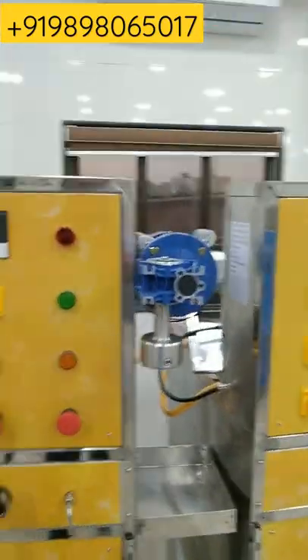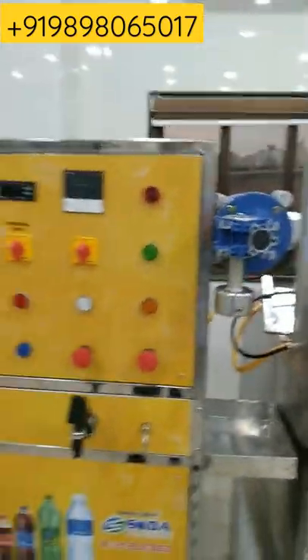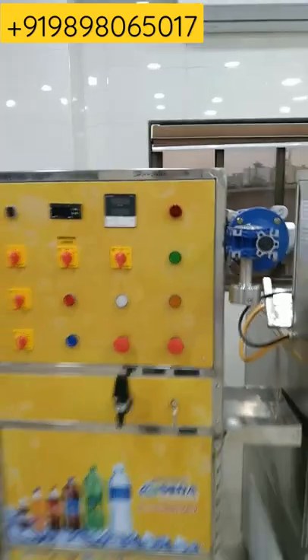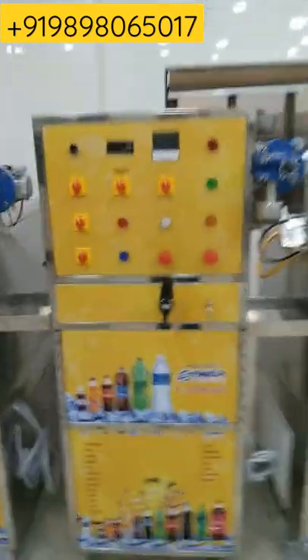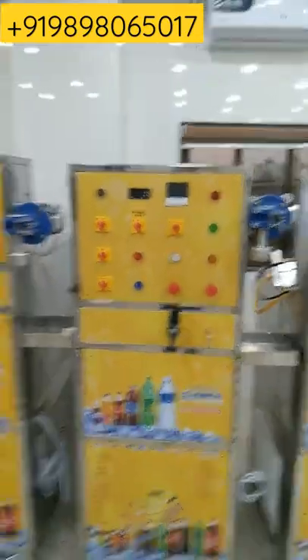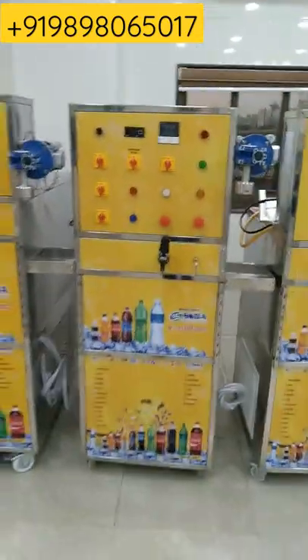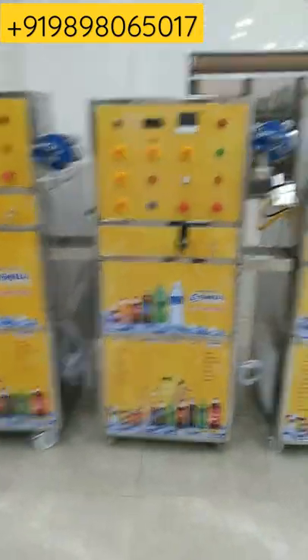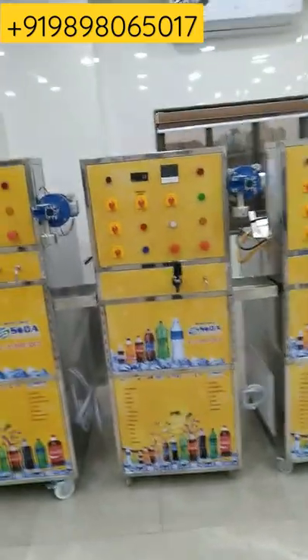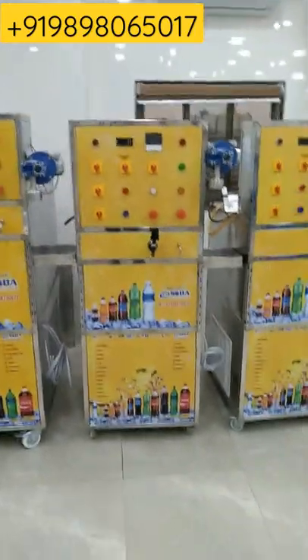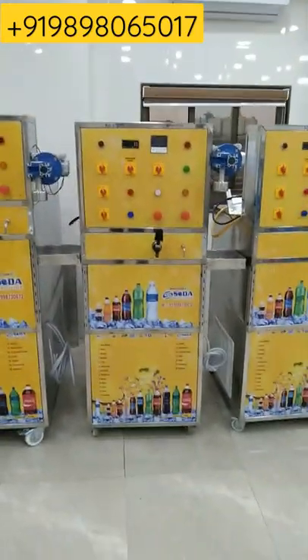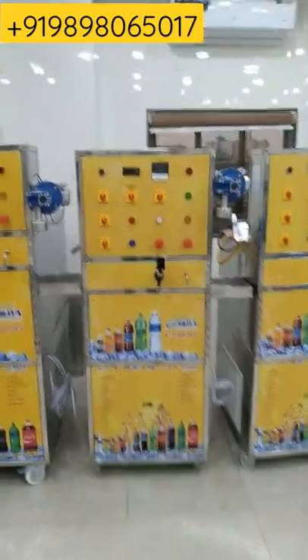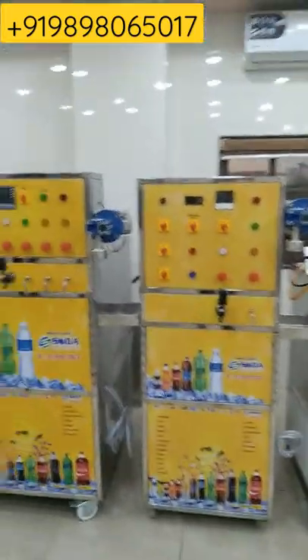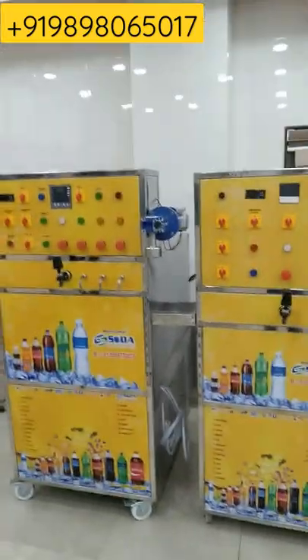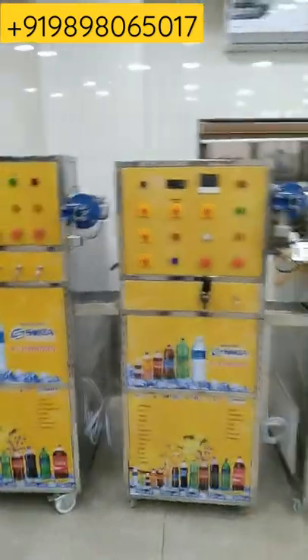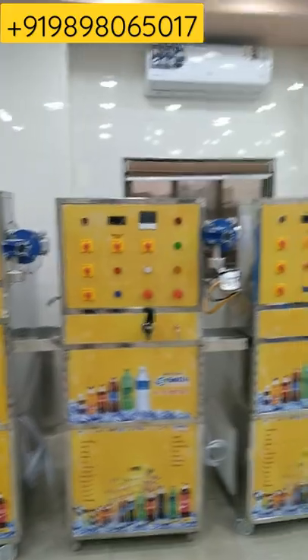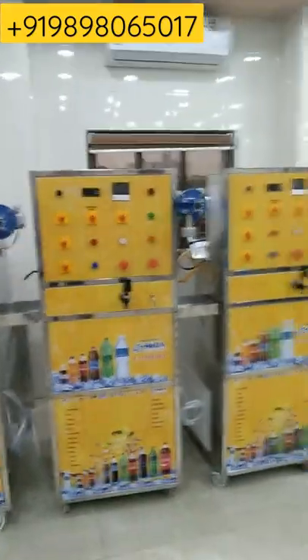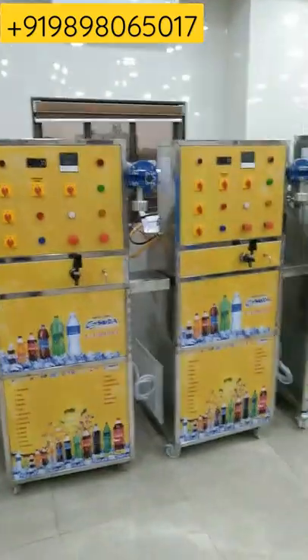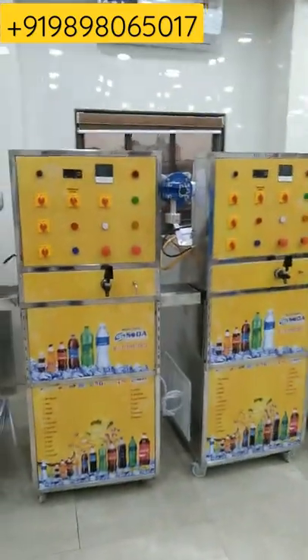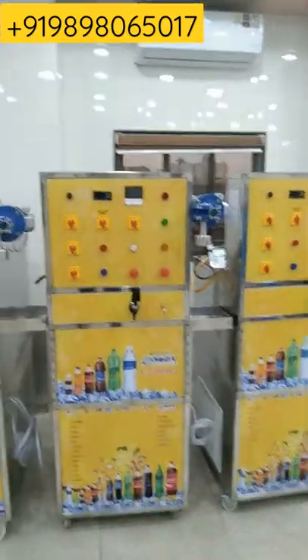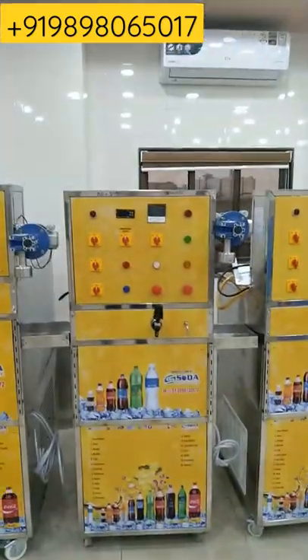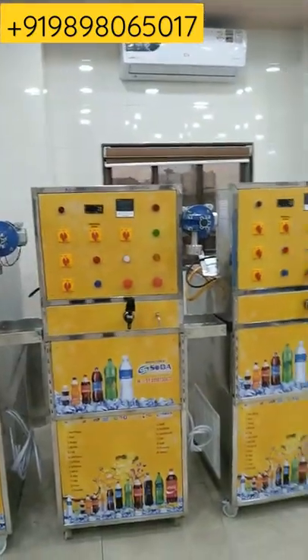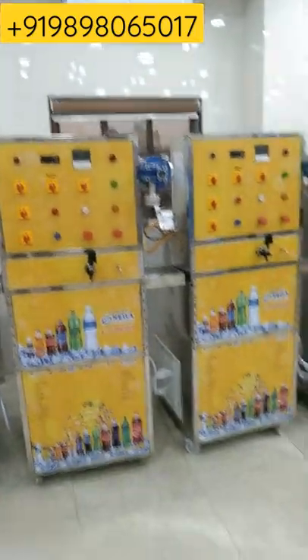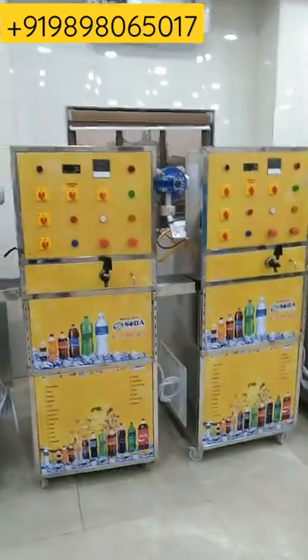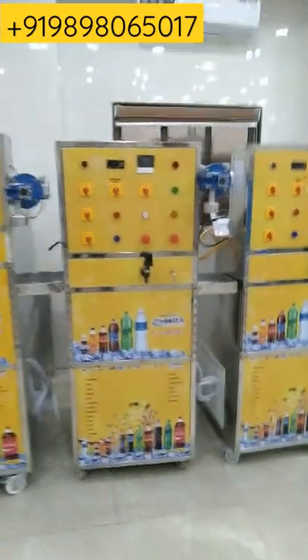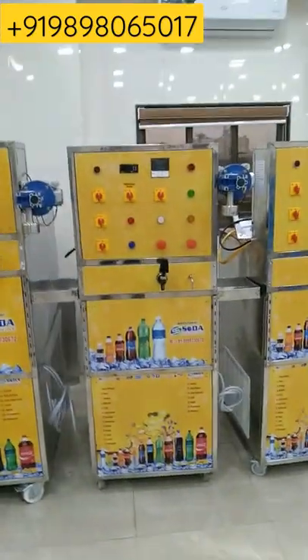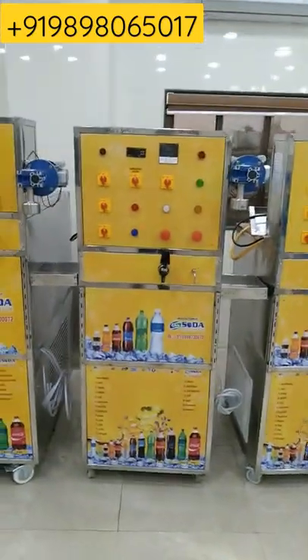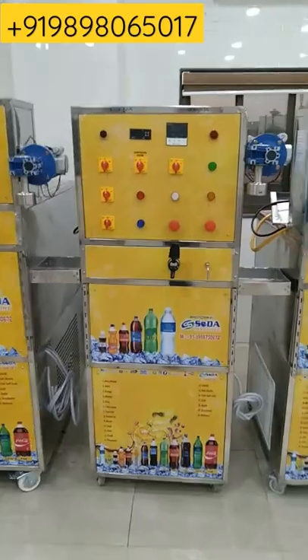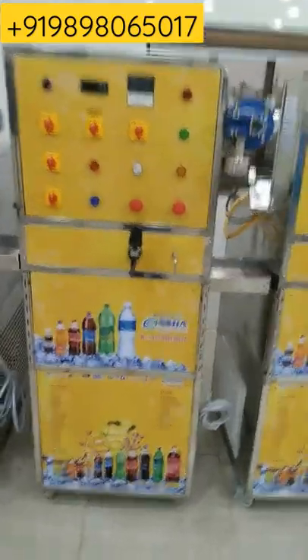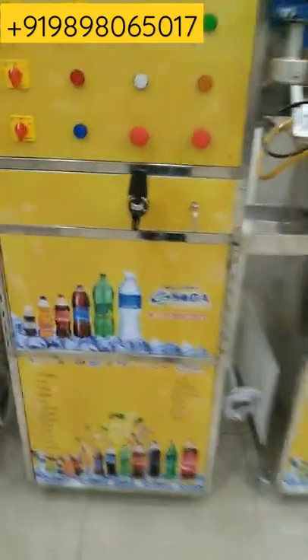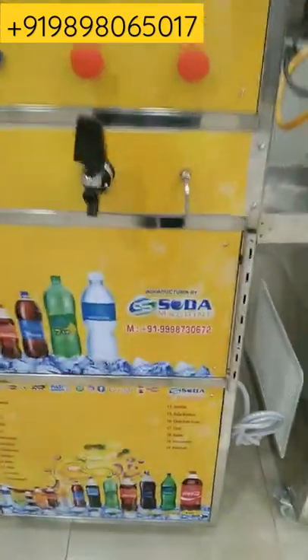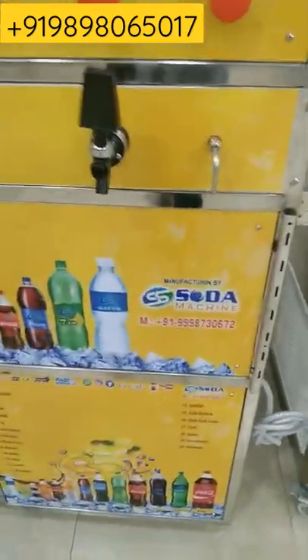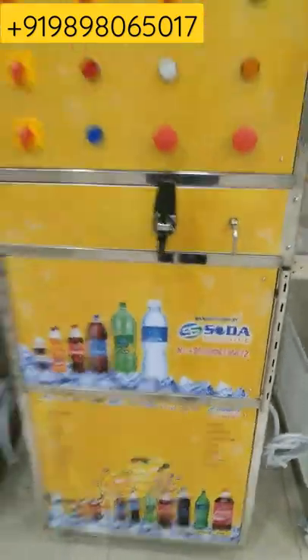The production capacity of this machine is 100 bottles of 200 ml. For purchasing this machine or knowing any information about this machine, contact us on the number shown on our screen.